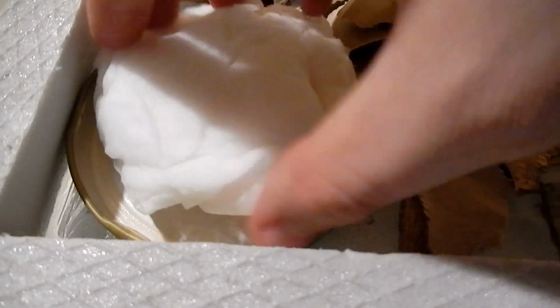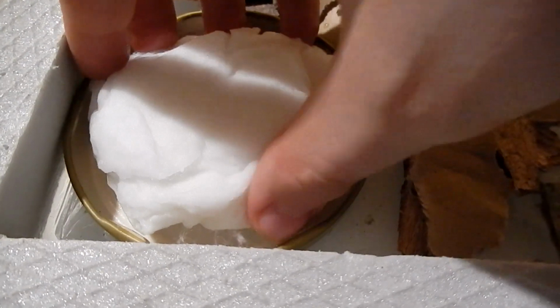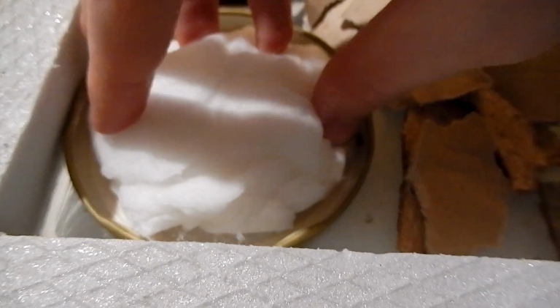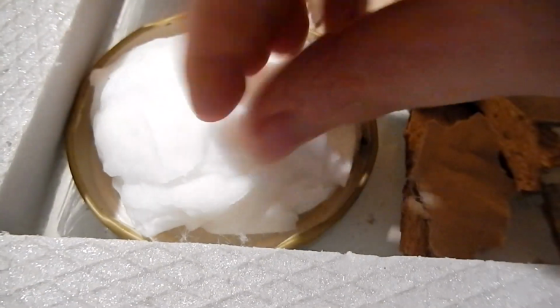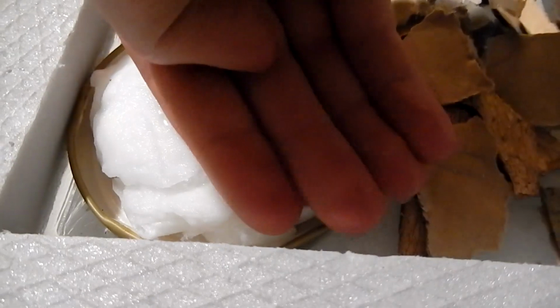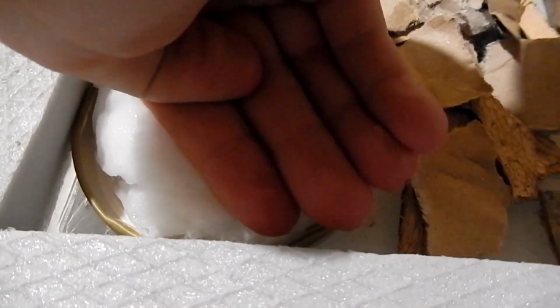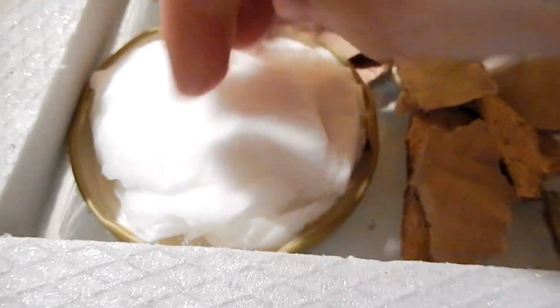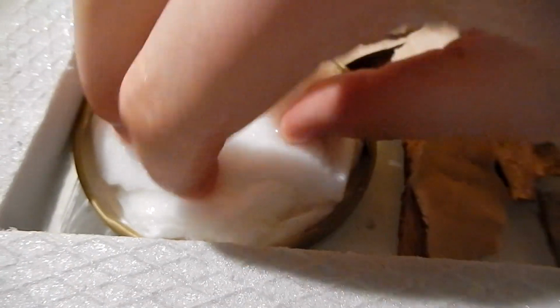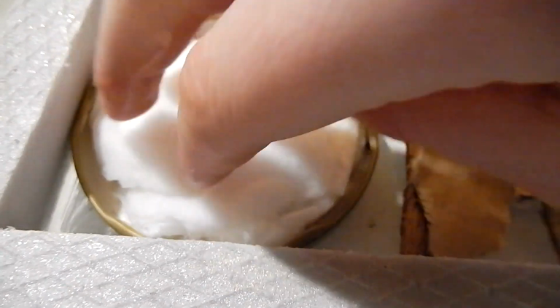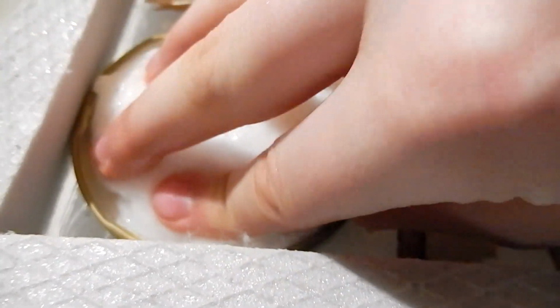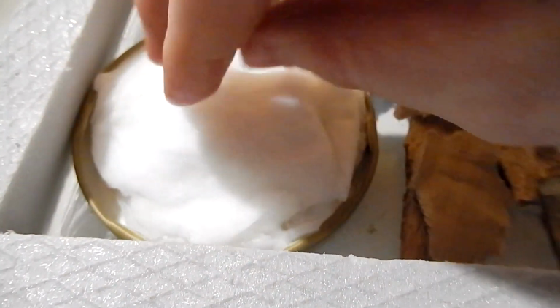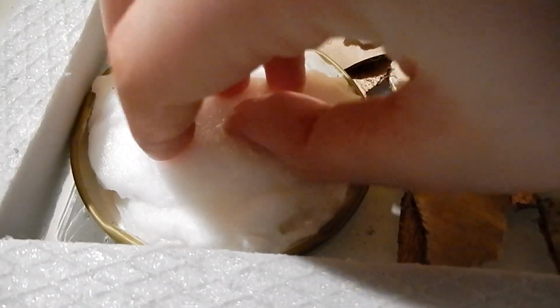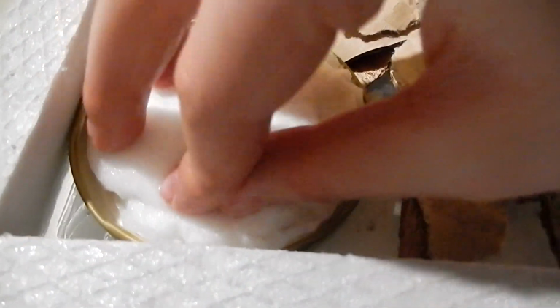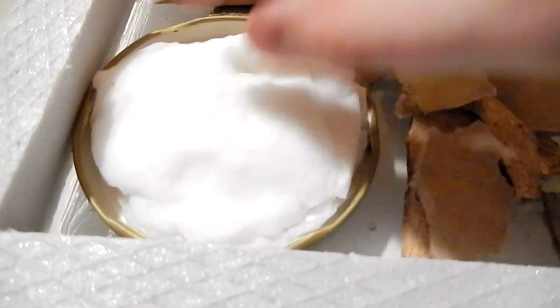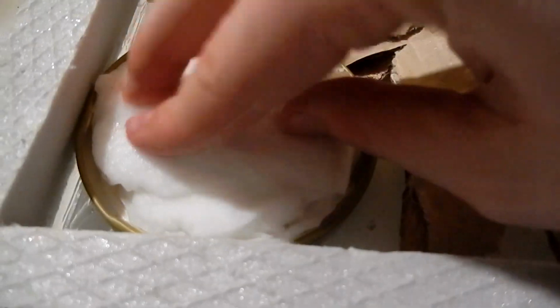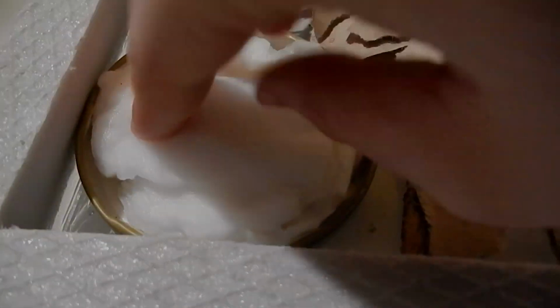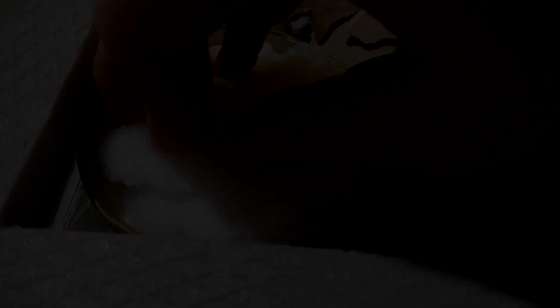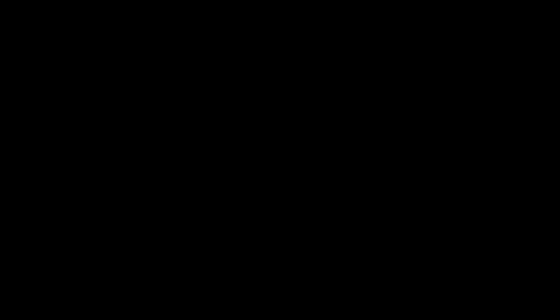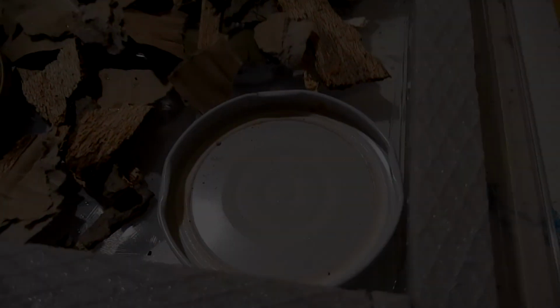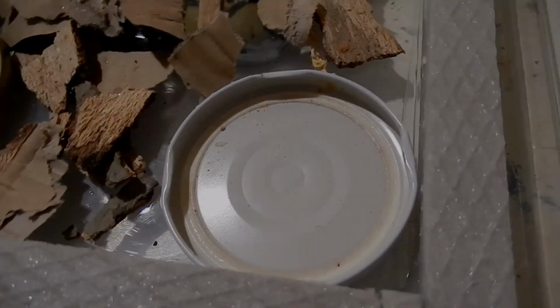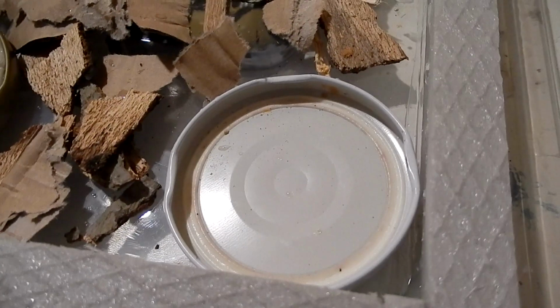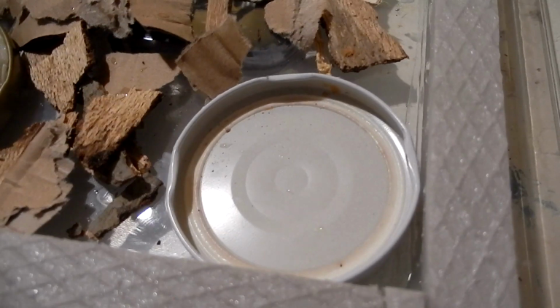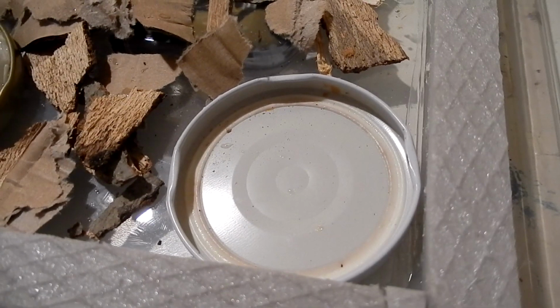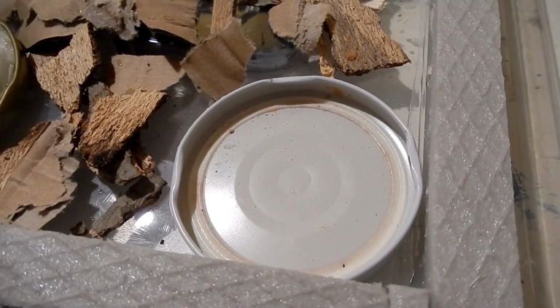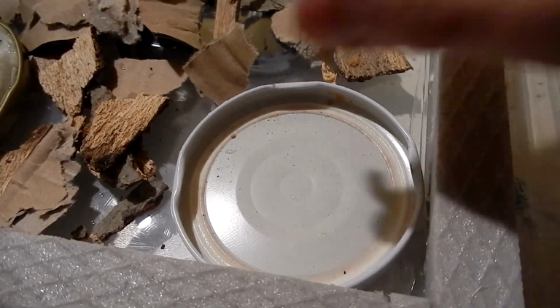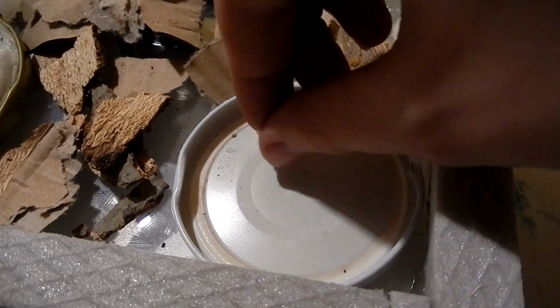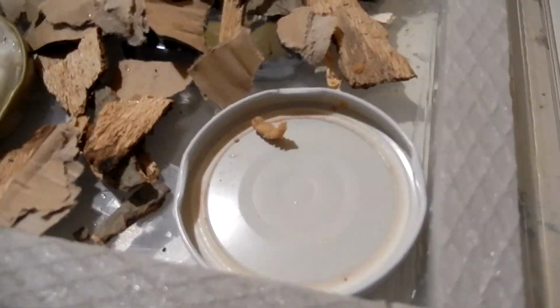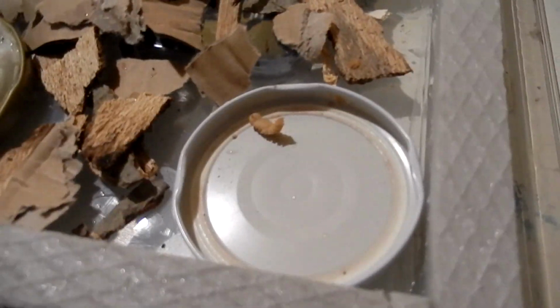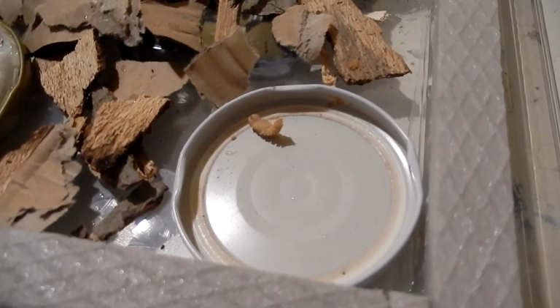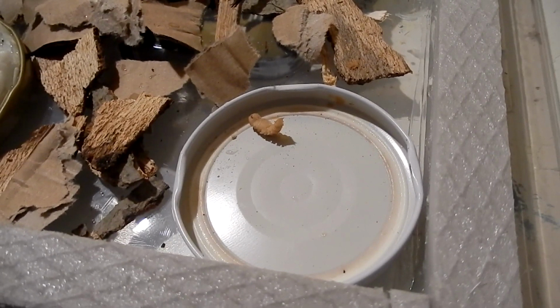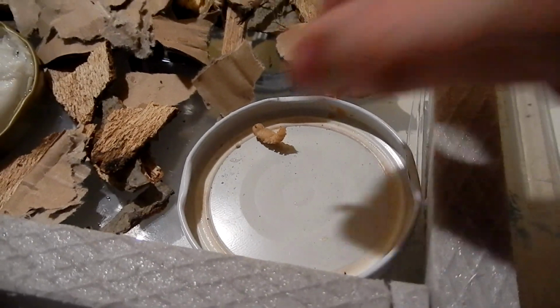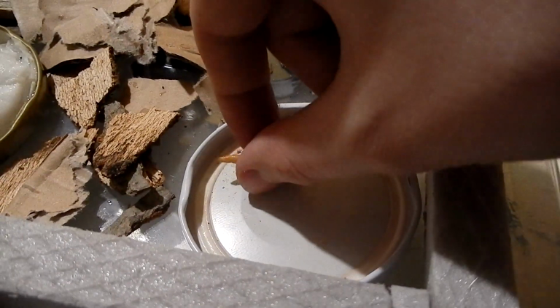There is water inside this cotton so she won't drown. And I also gave her a mealworm and honey. I will find out what she likes soon.